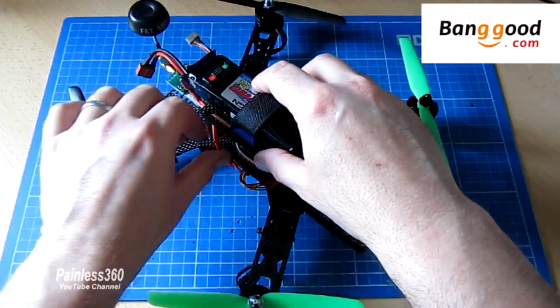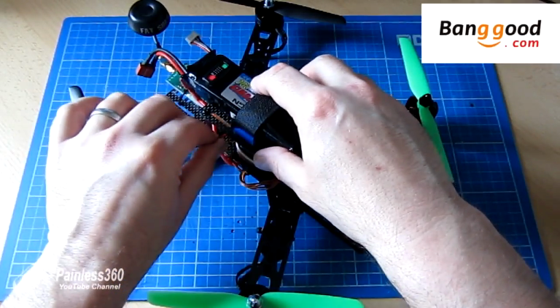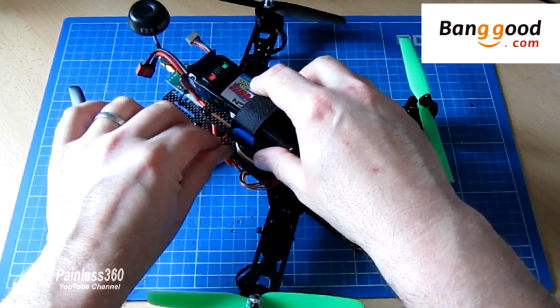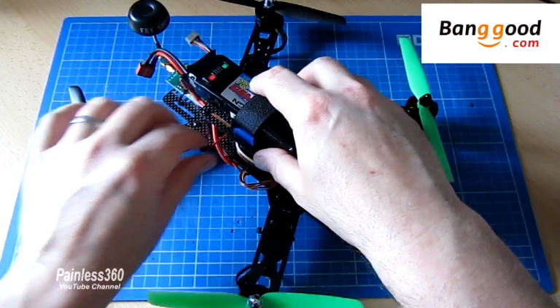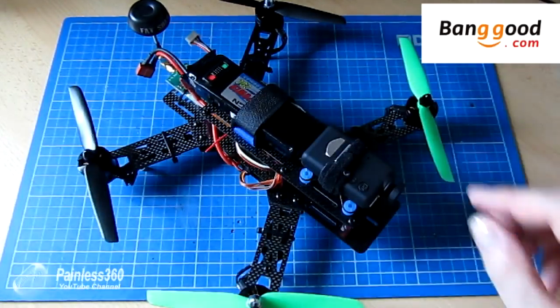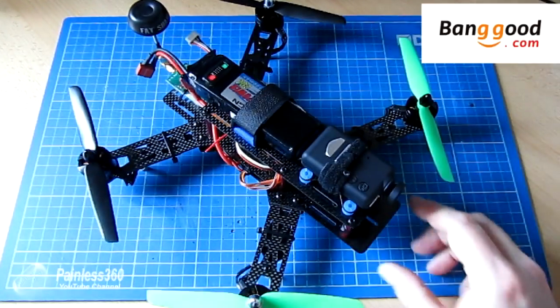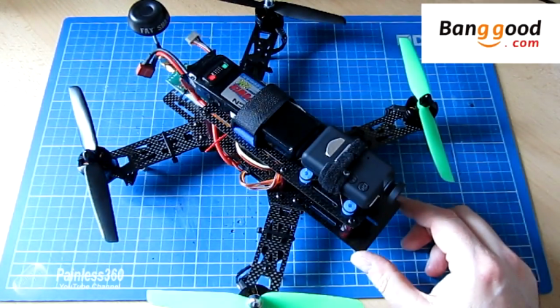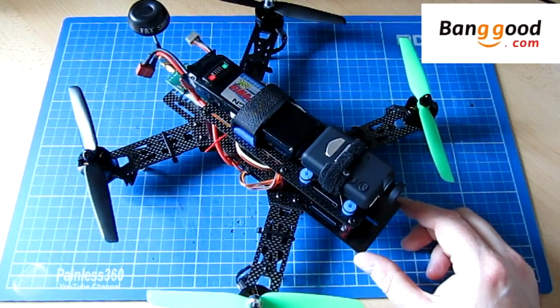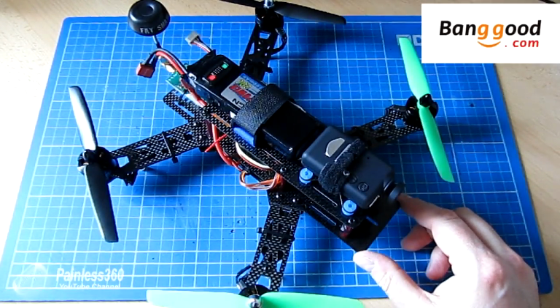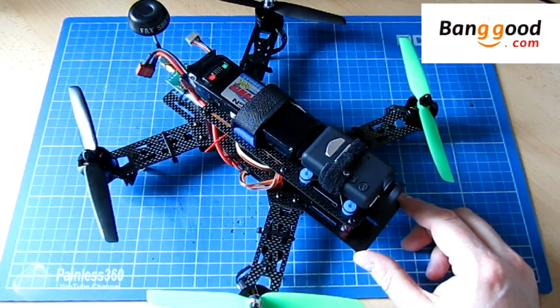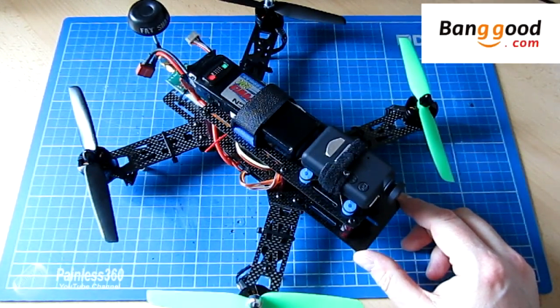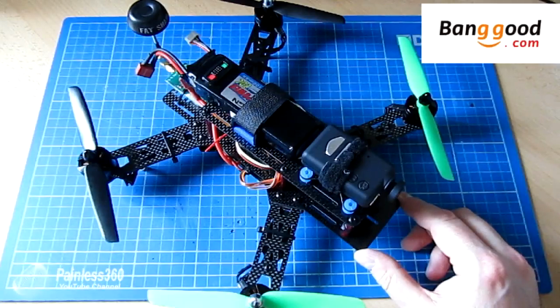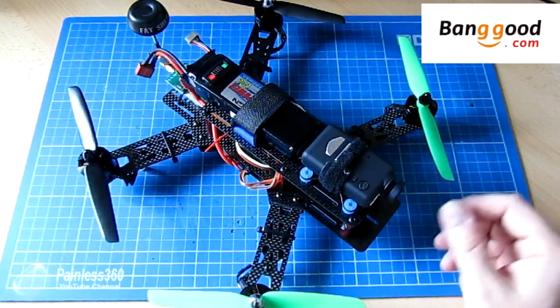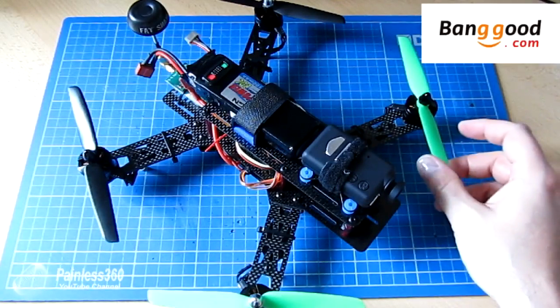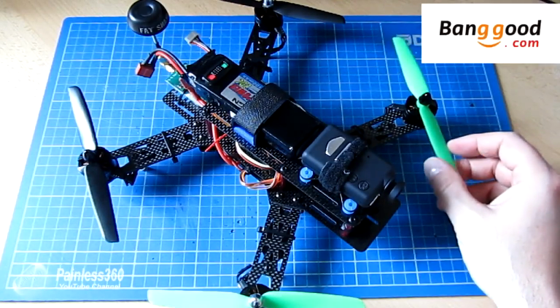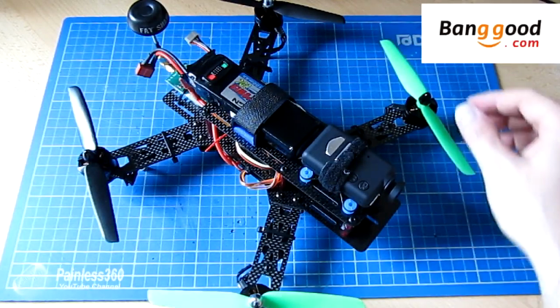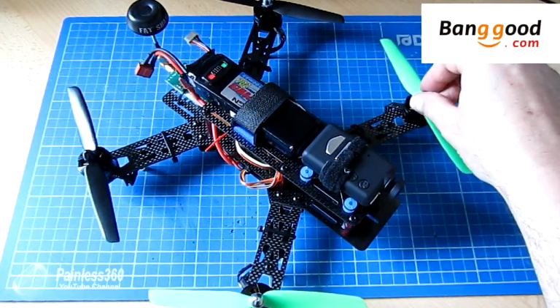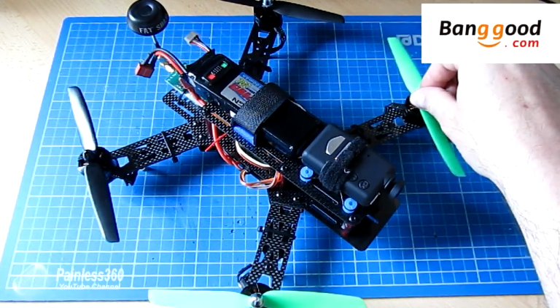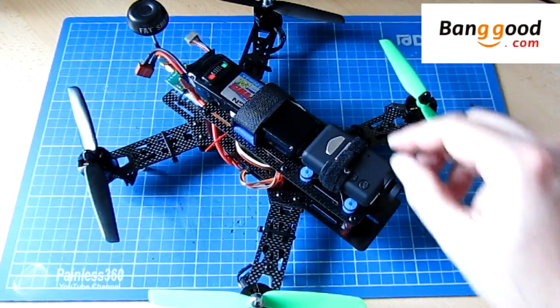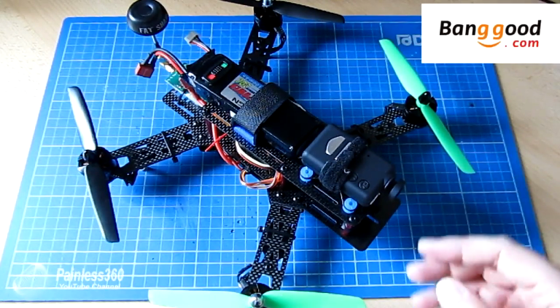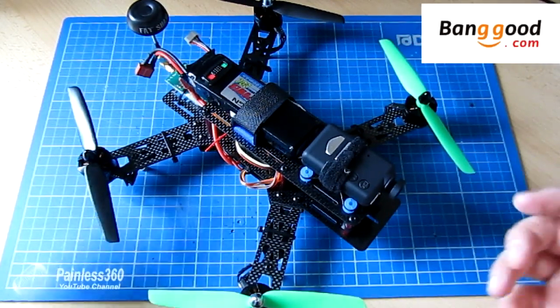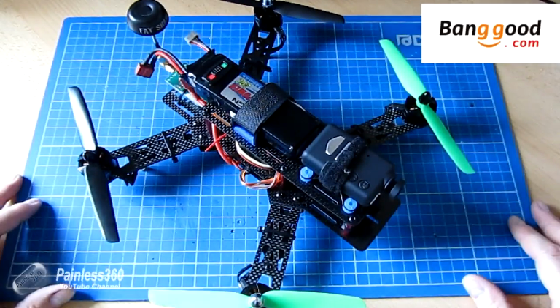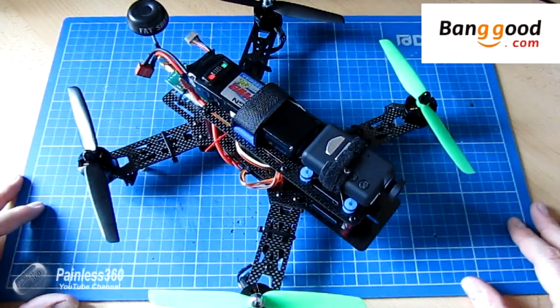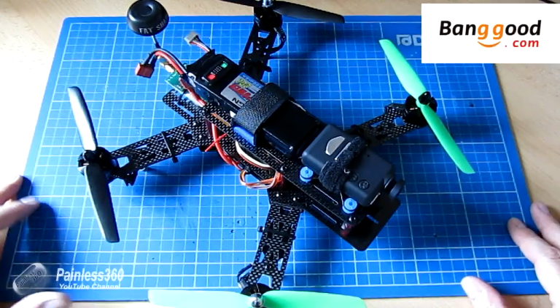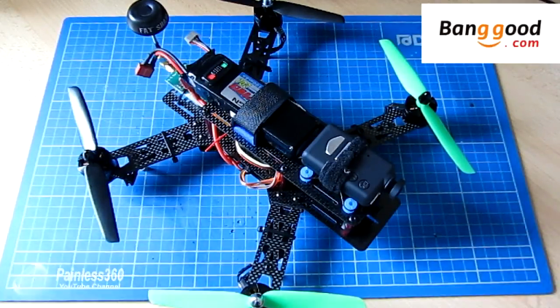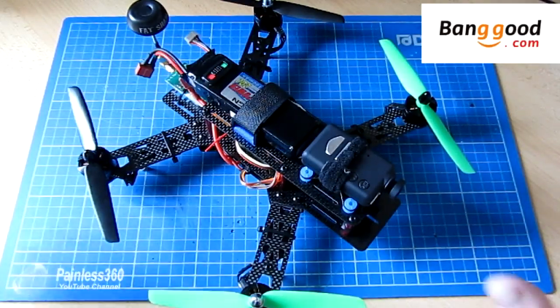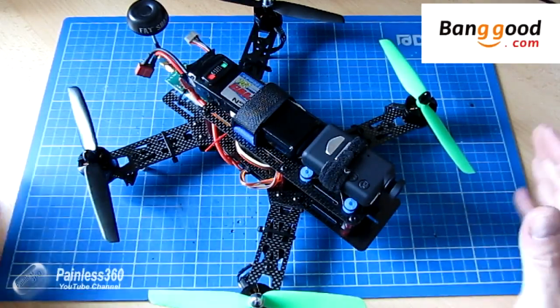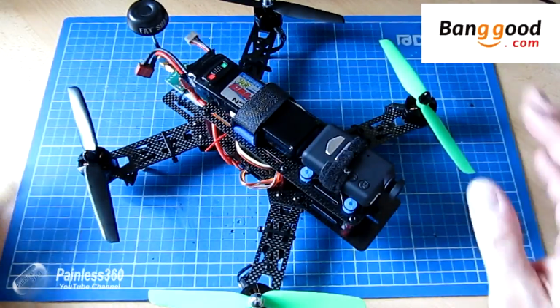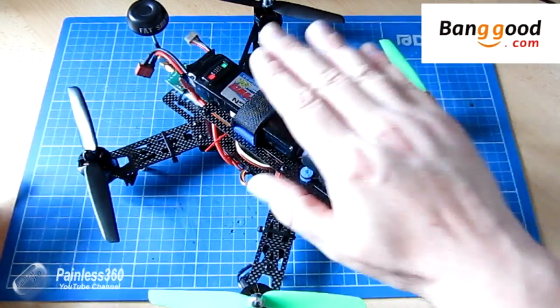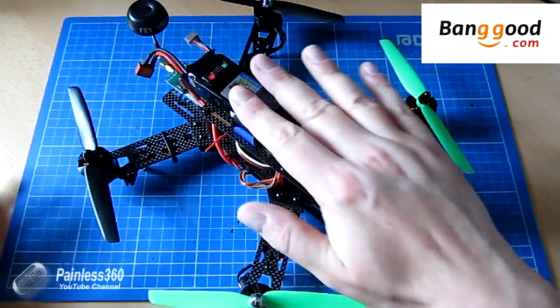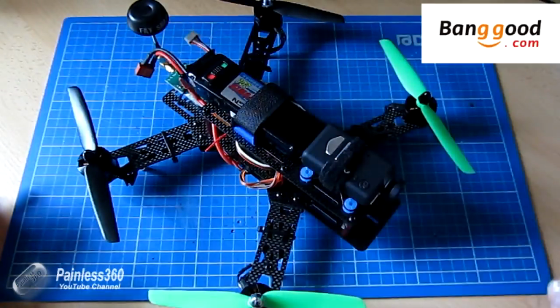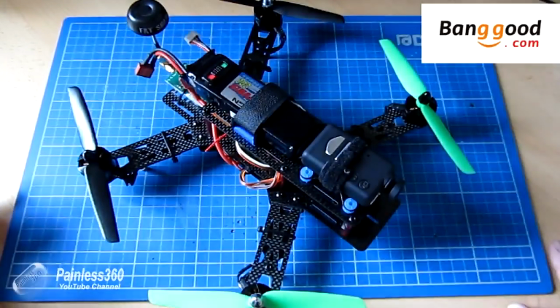So if you have a spare receiver but you're looking to get into 250 class quads and you're not sure about what motors and props you should be getting to go with everything so that you have all the pieces you need, this is a fantastic option.